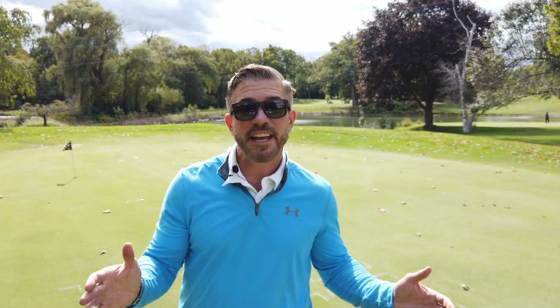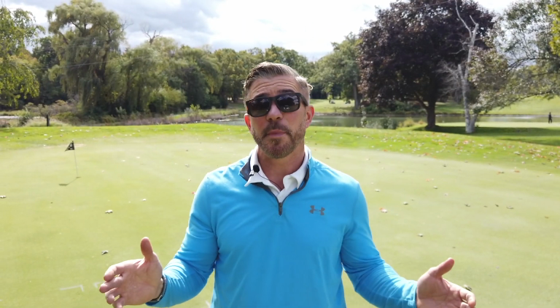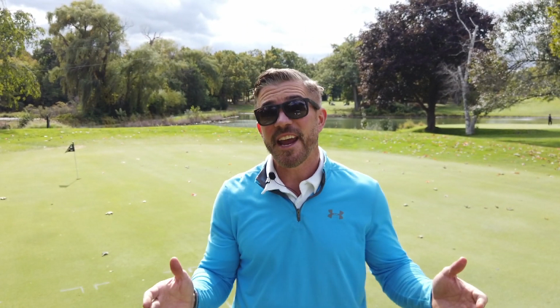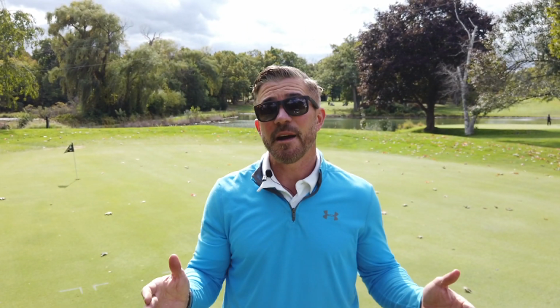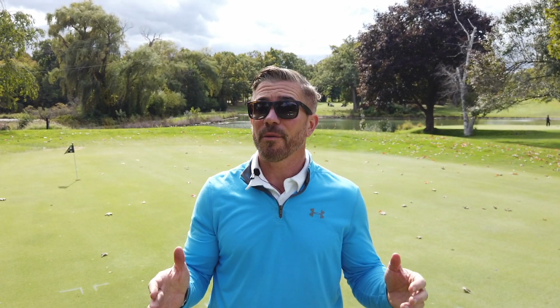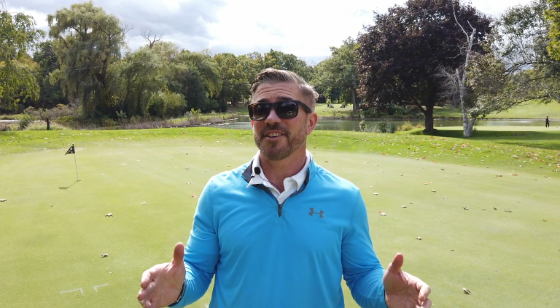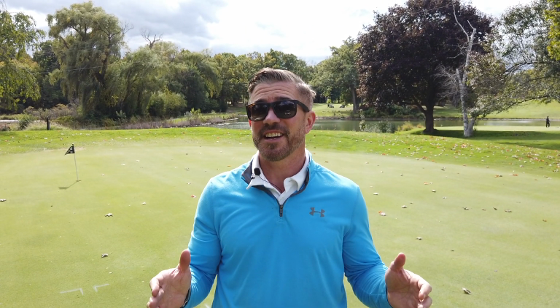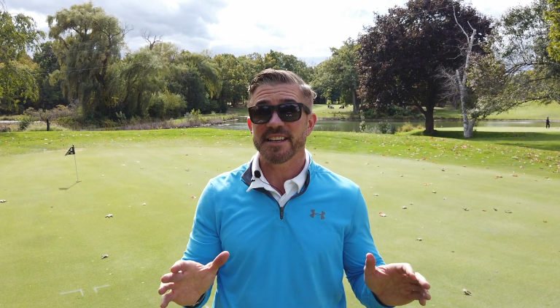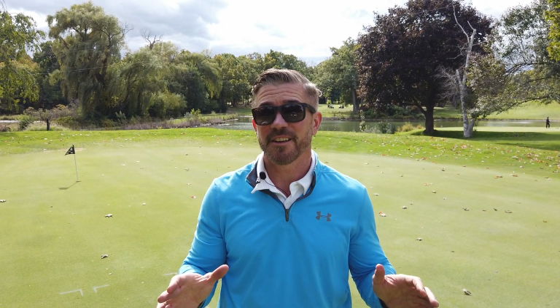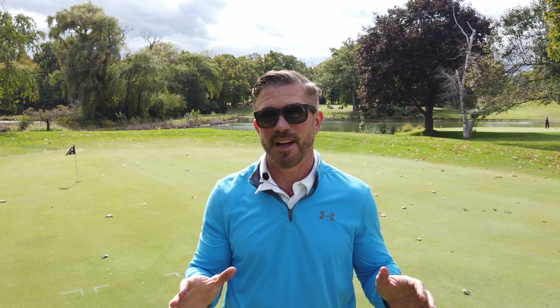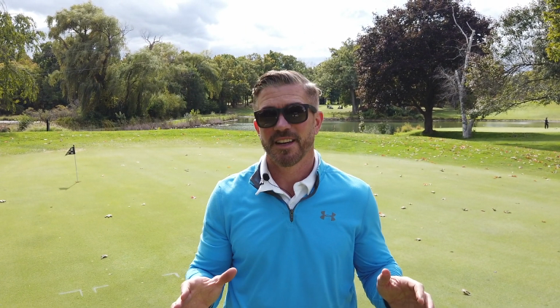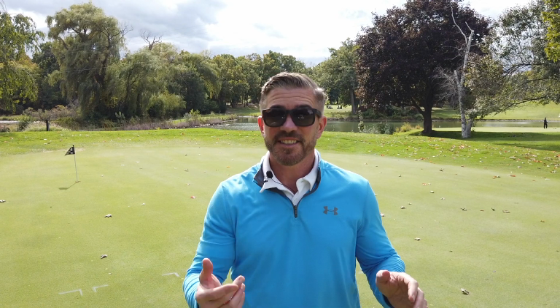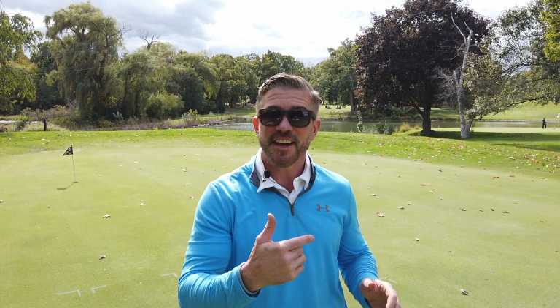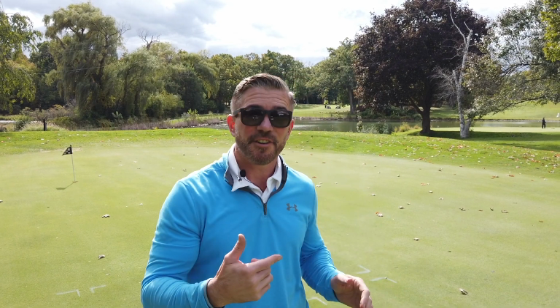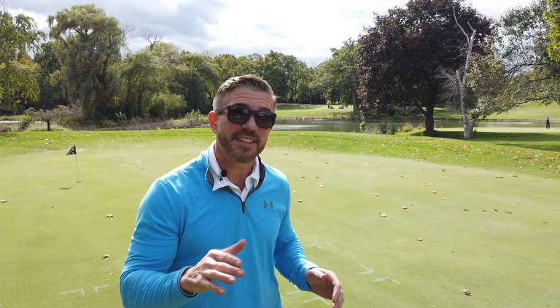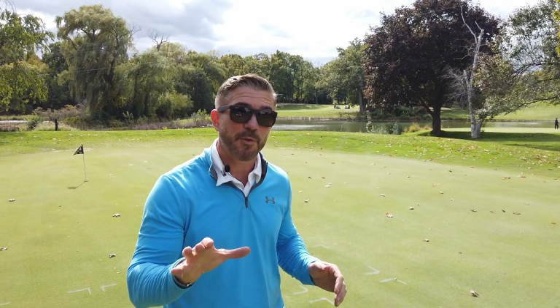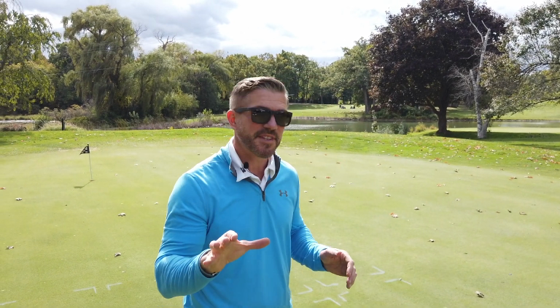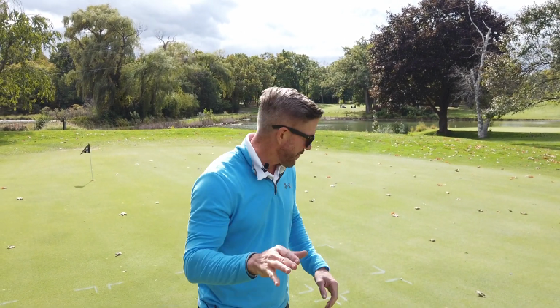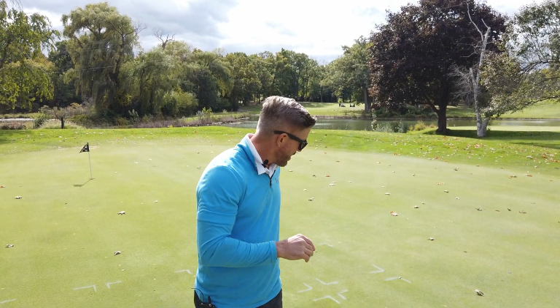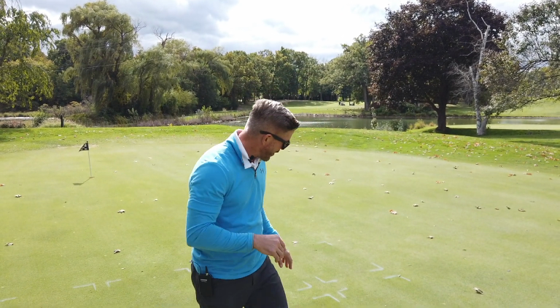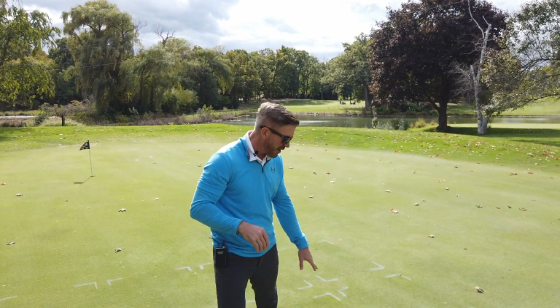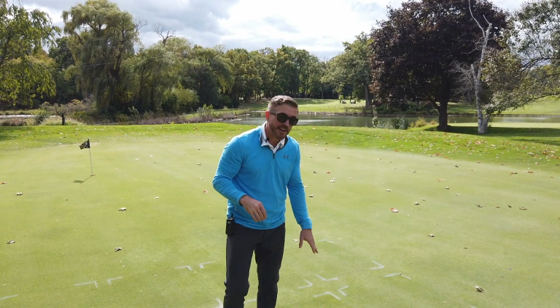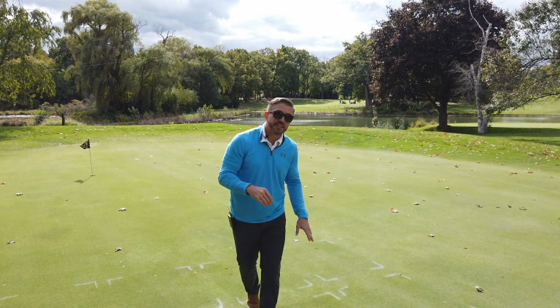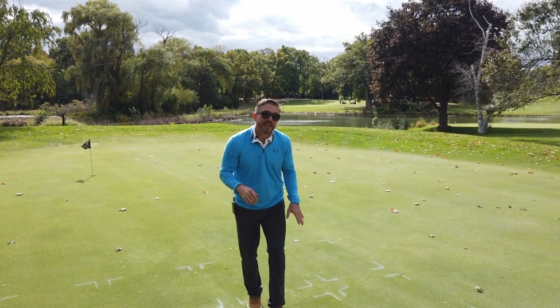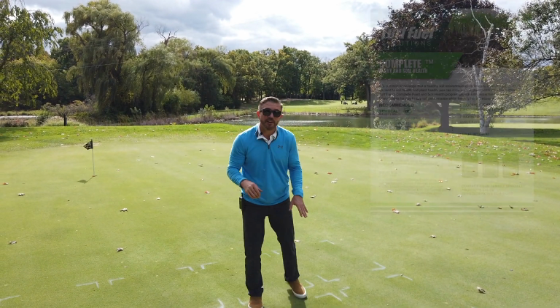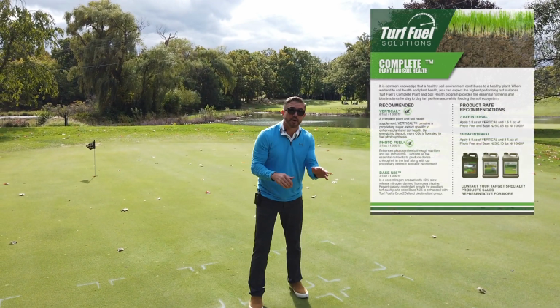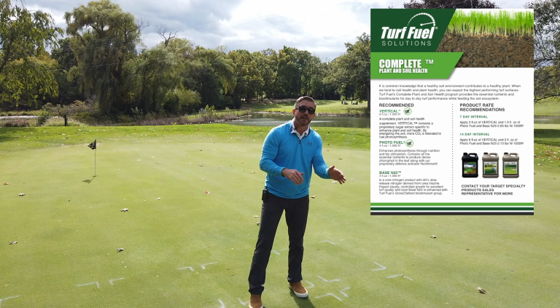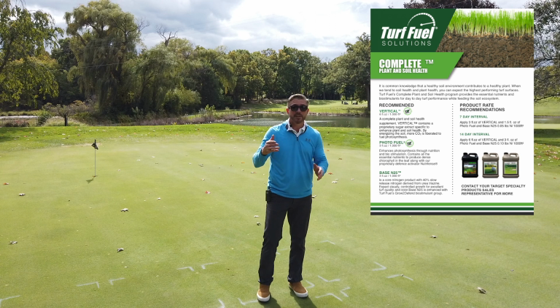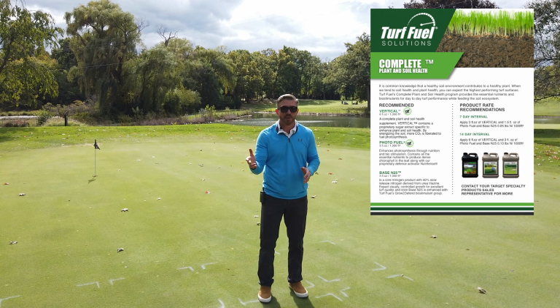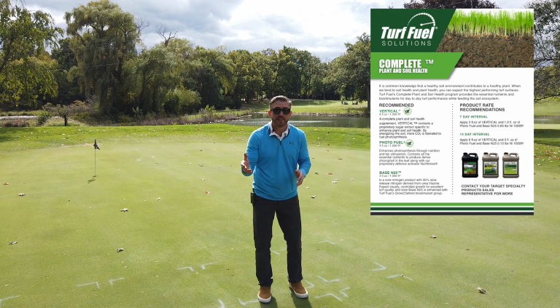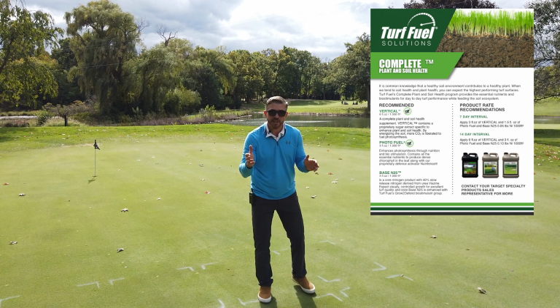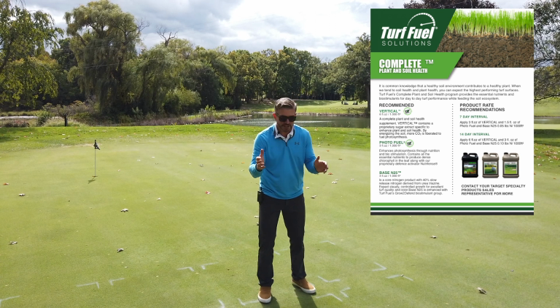The applications have been made and I'm already starting to see an amazing color response. Let's get down here and I'll show you exactly what I'm seeing. In this plot here, this would be our turf health and soil health application.